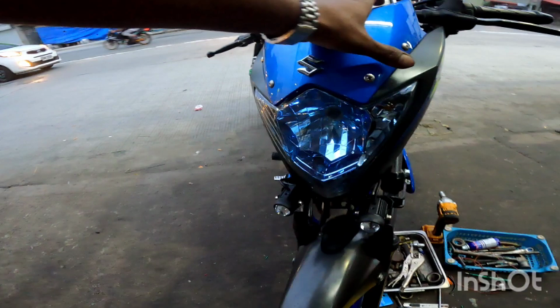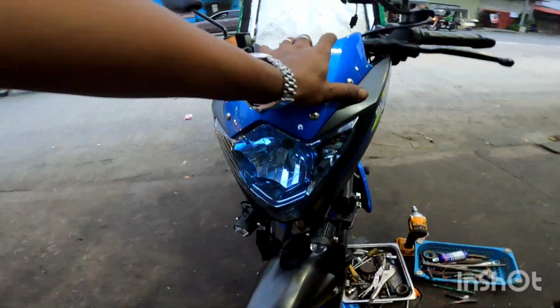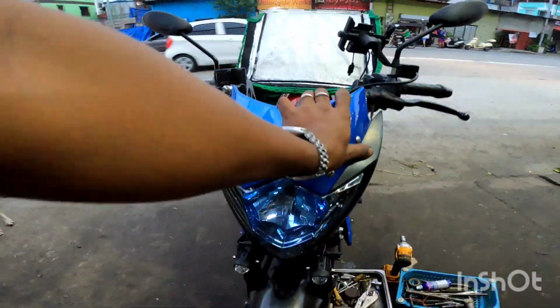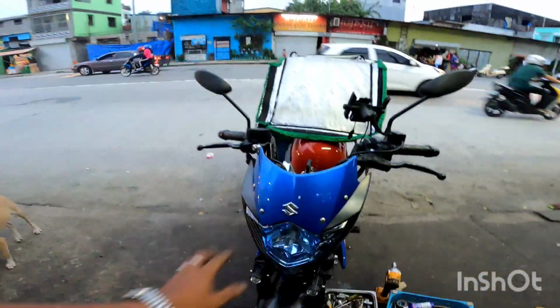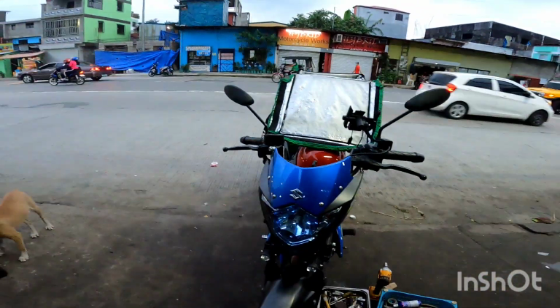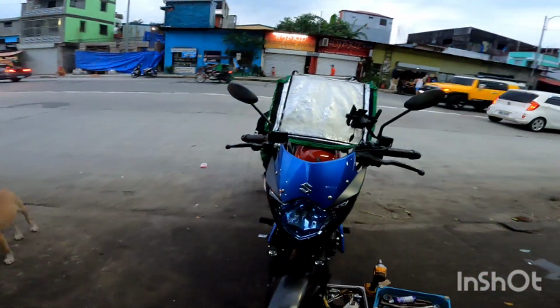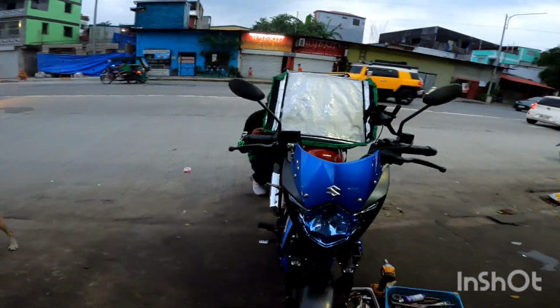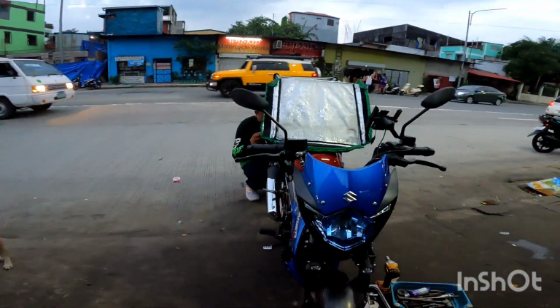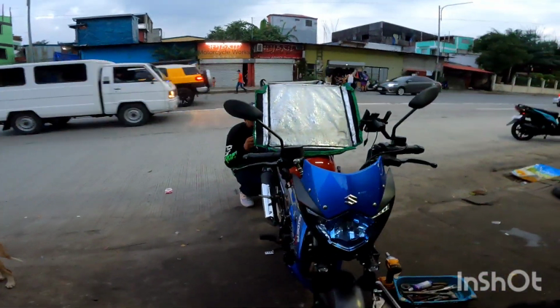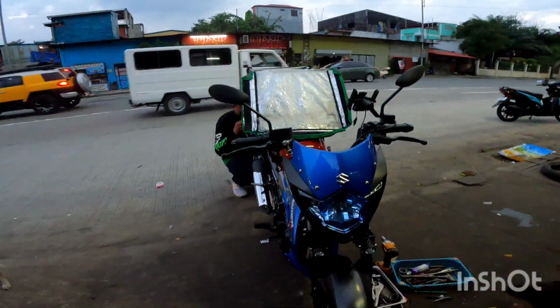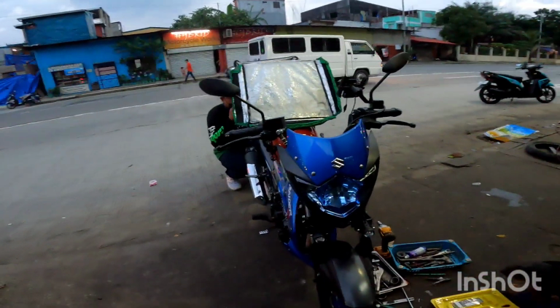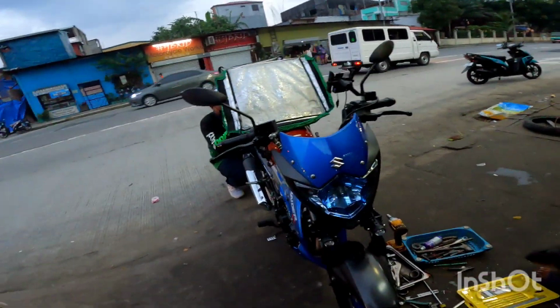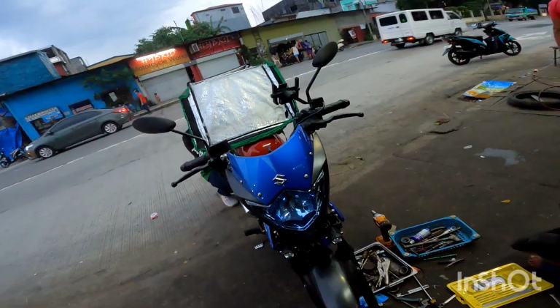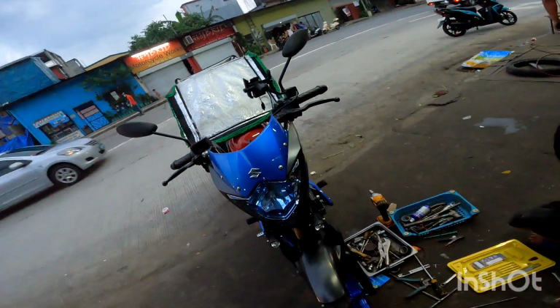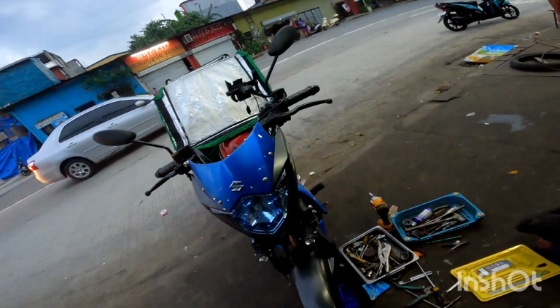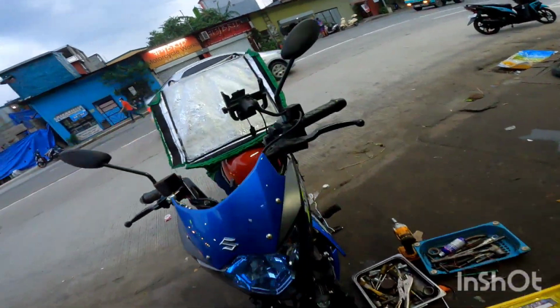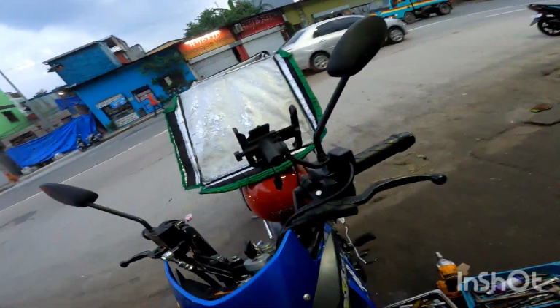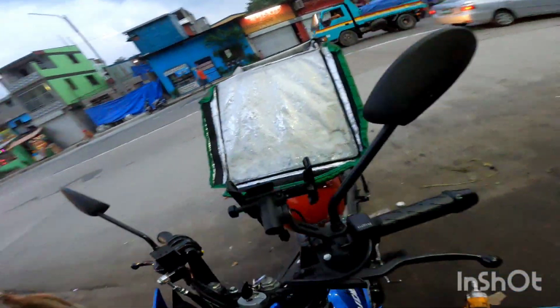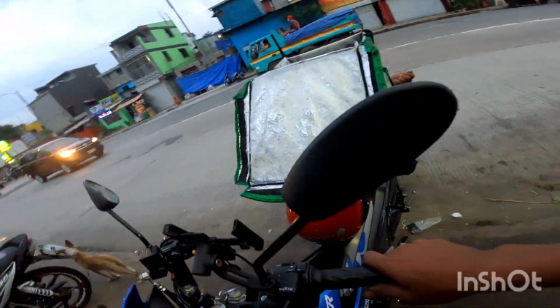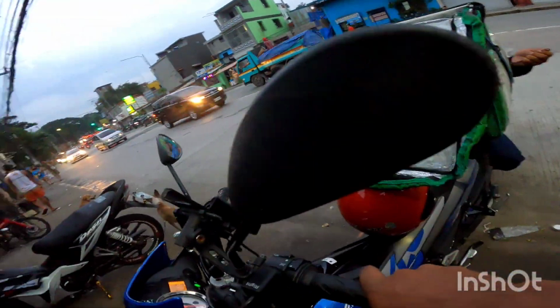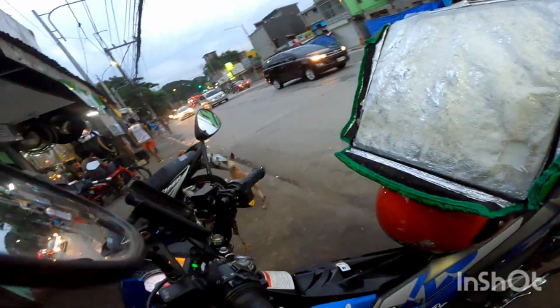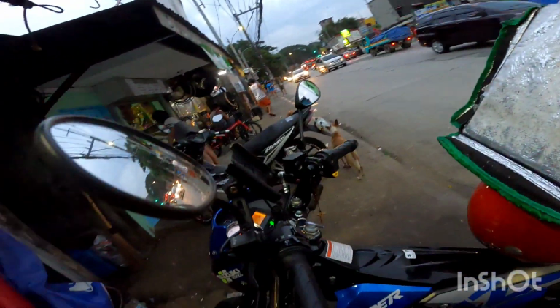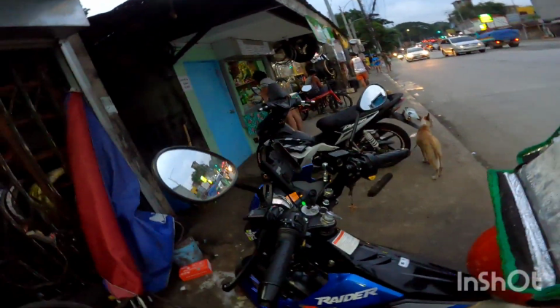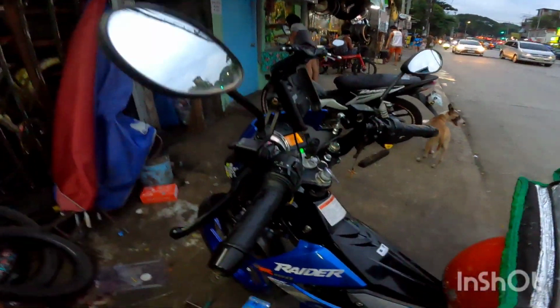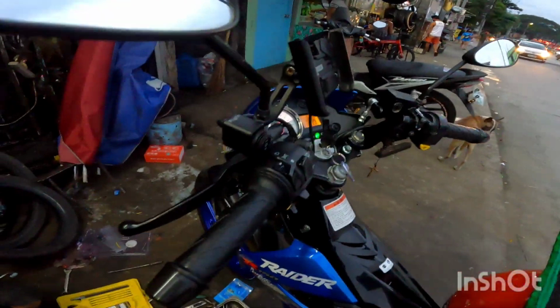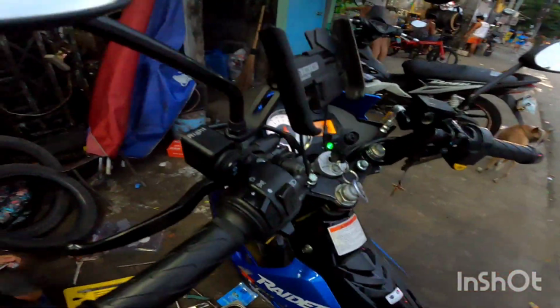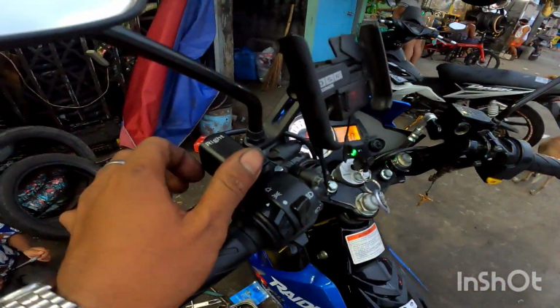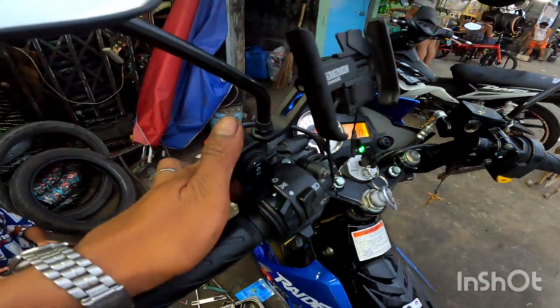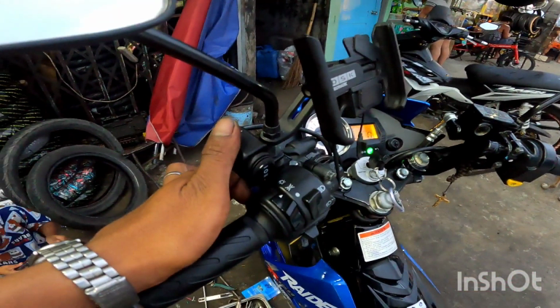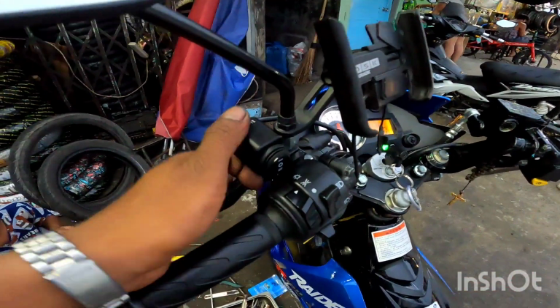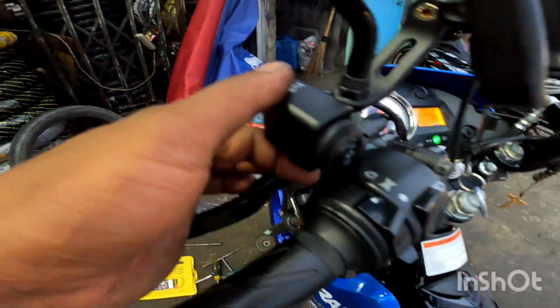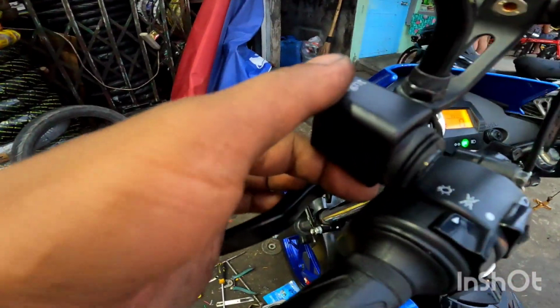Ngayon, kapagitan po natin kung paano po natin siya mapapailaw. At gamit po ng Dominus switch. Dominus switch po yung ating gamit, makakita nyo po.